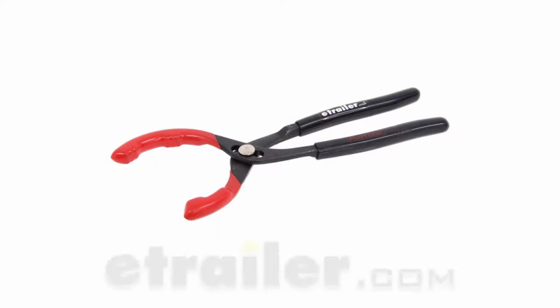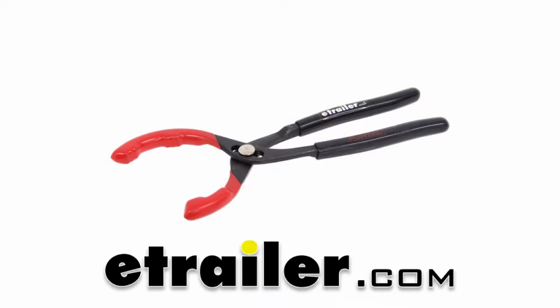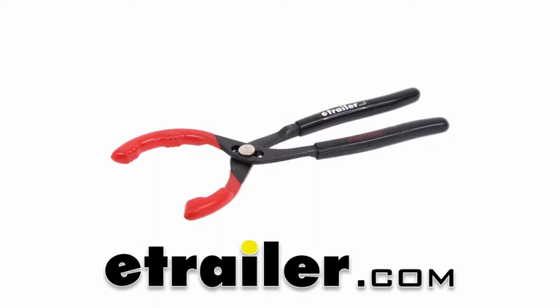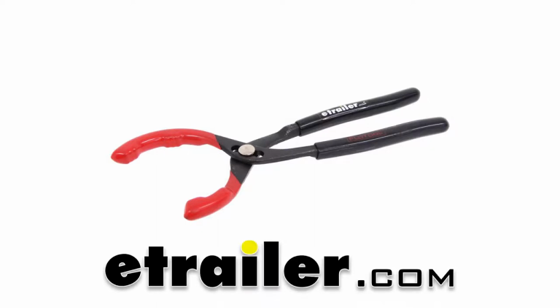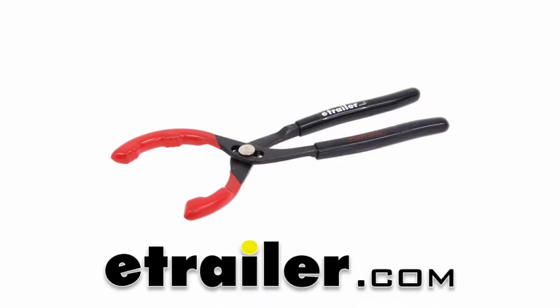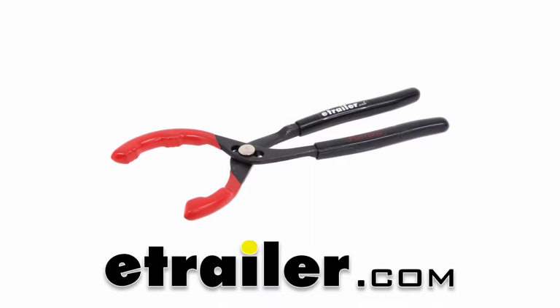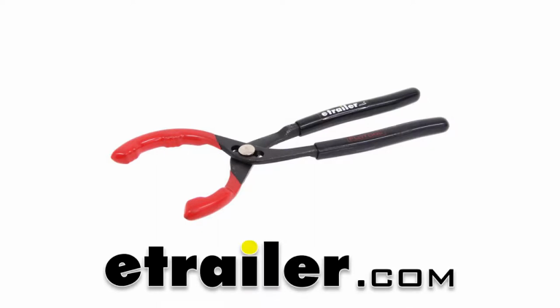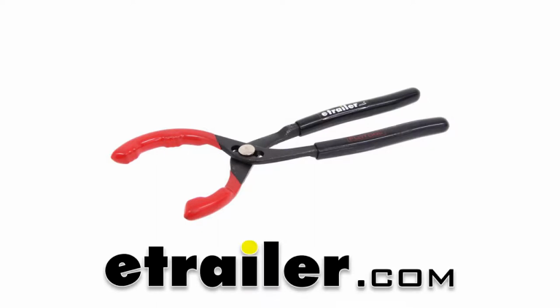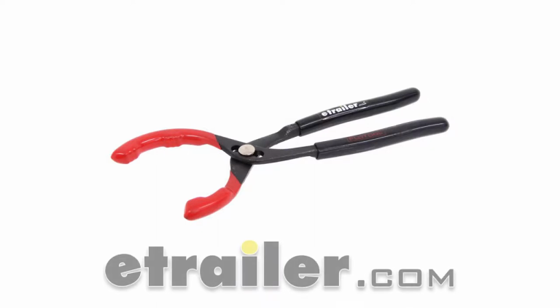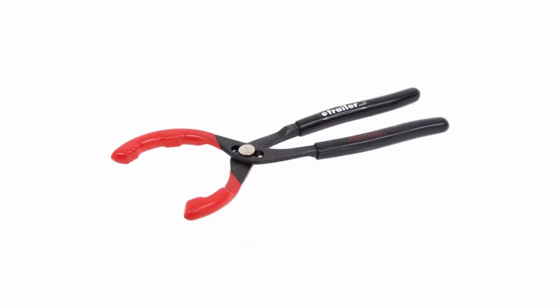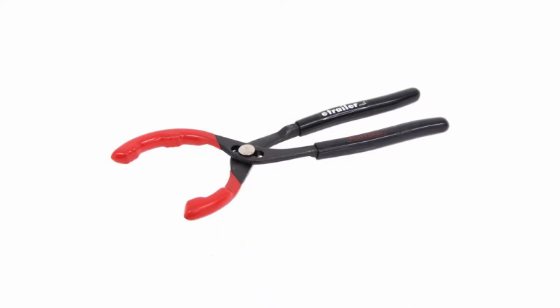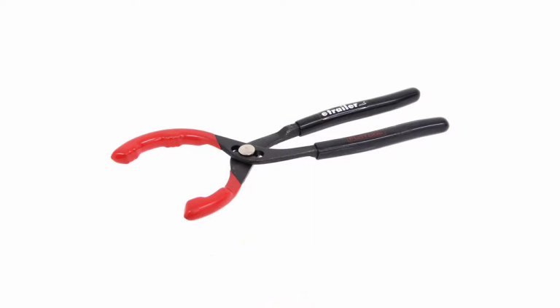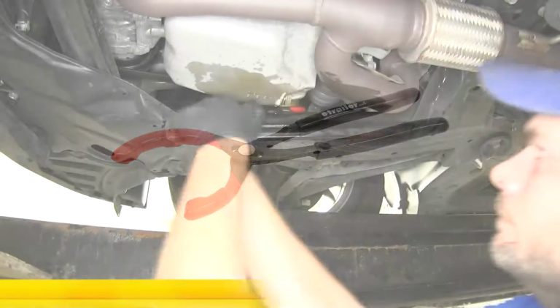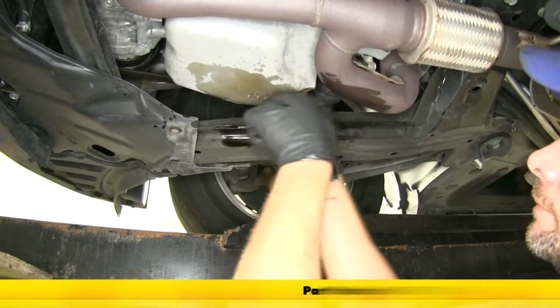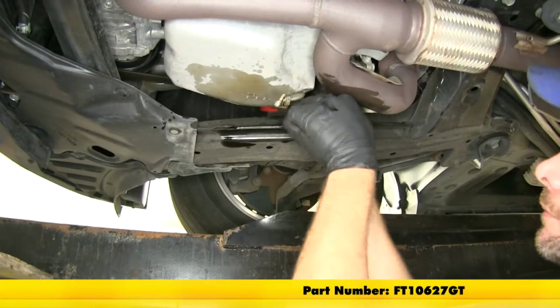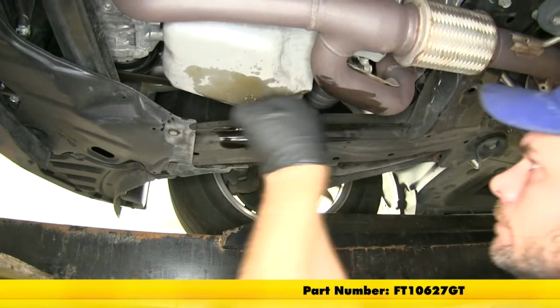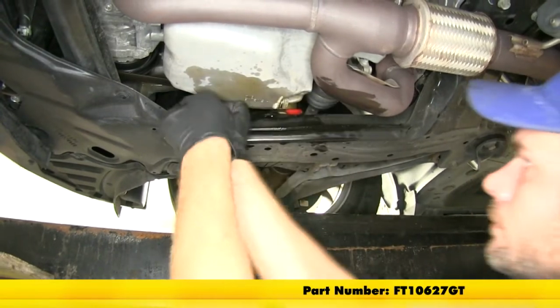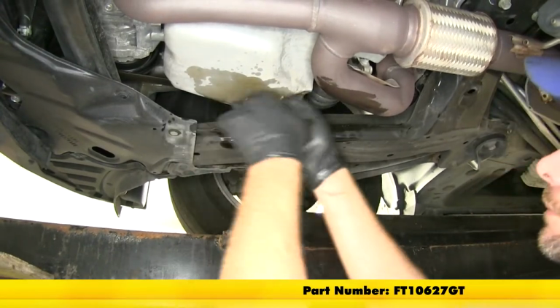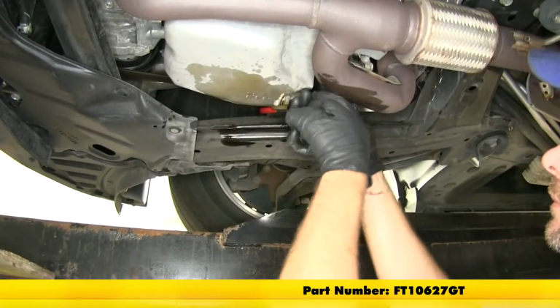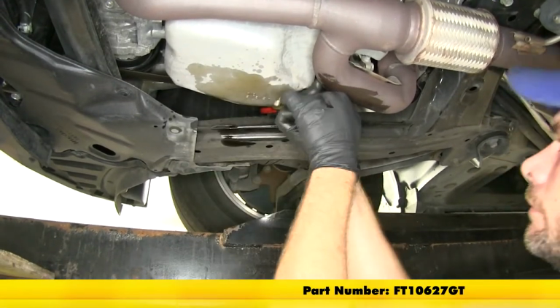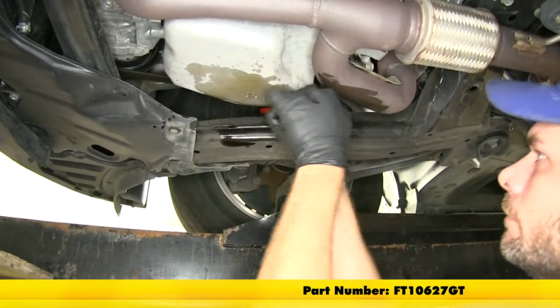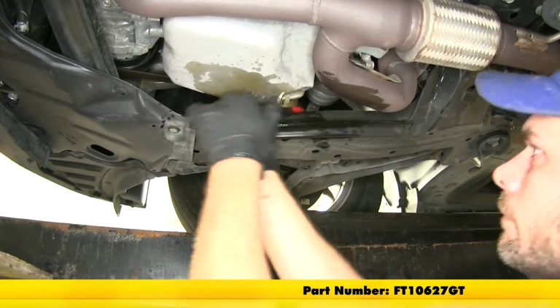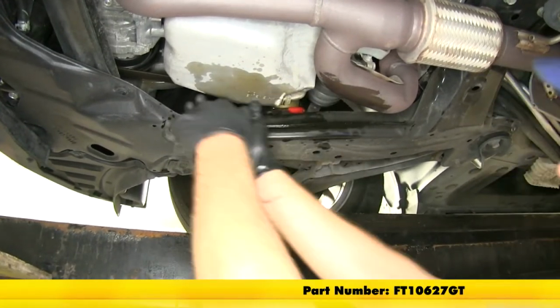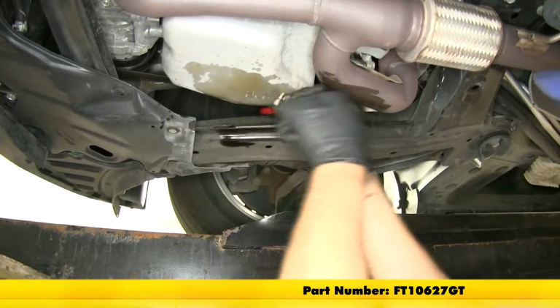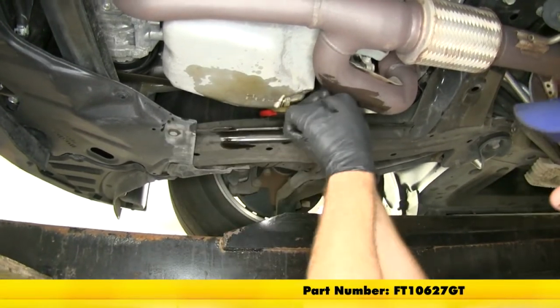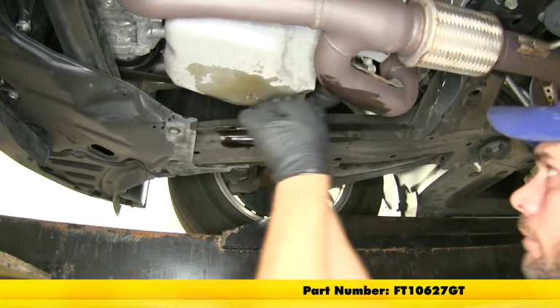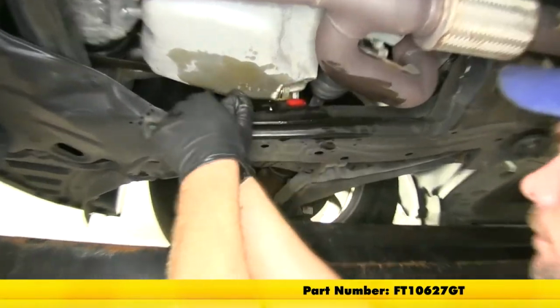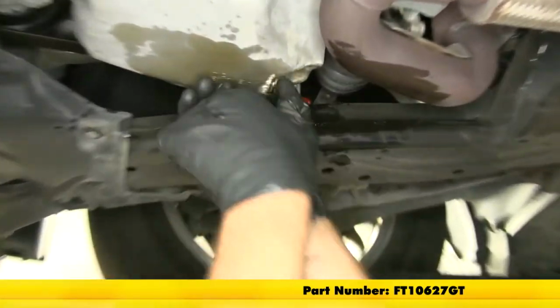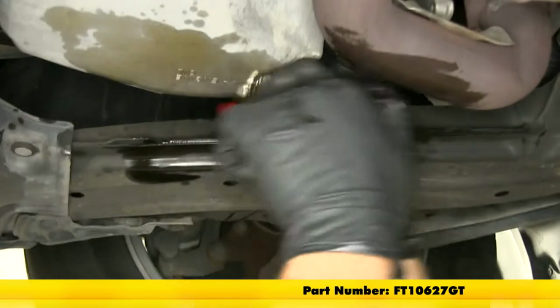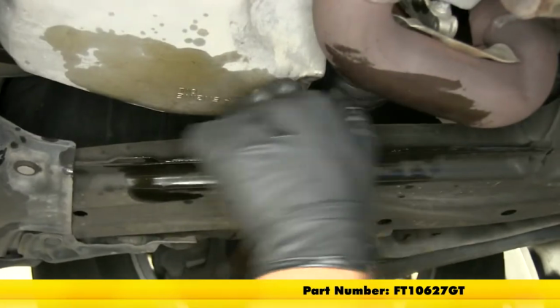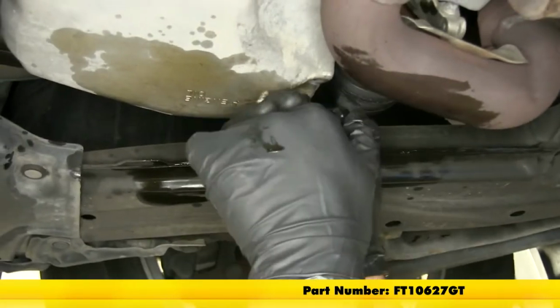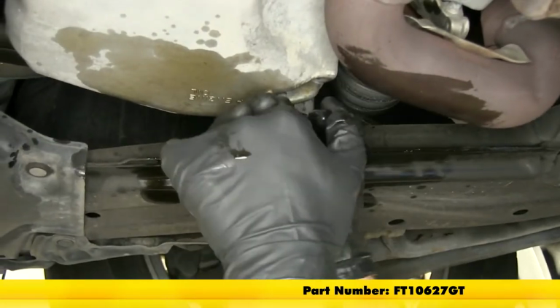Today we're going to be taking a look at the Flow Tool Grip Tech. This is a set of three-position adjustable oil filter pliers. The part number is FT10627GT.